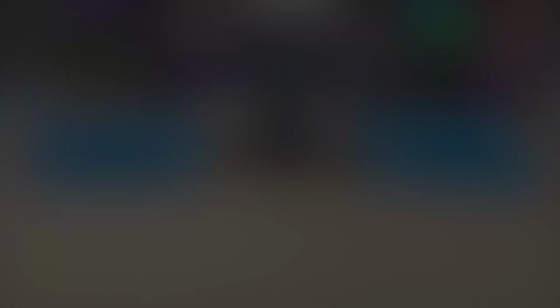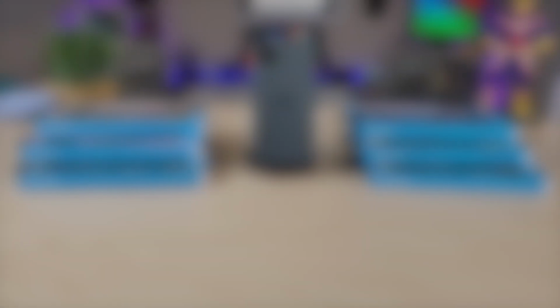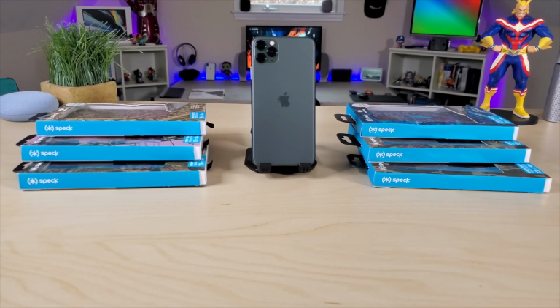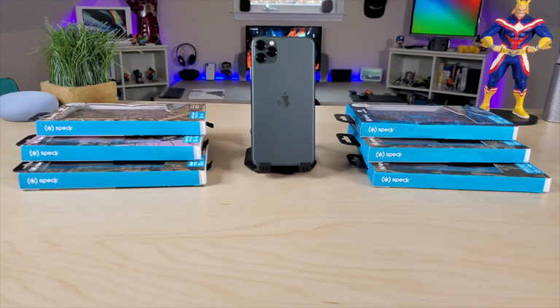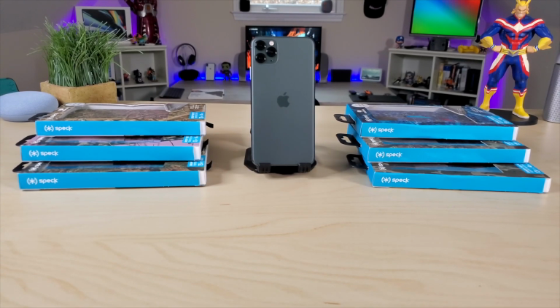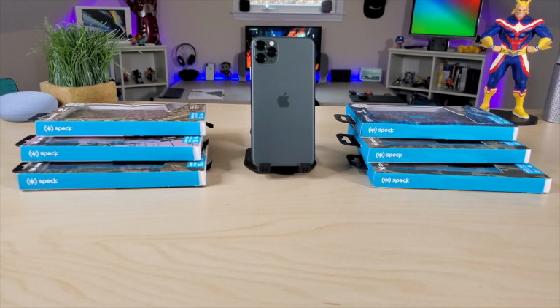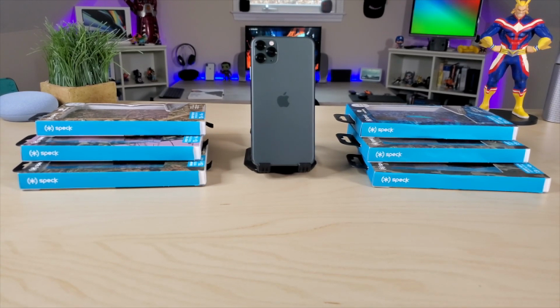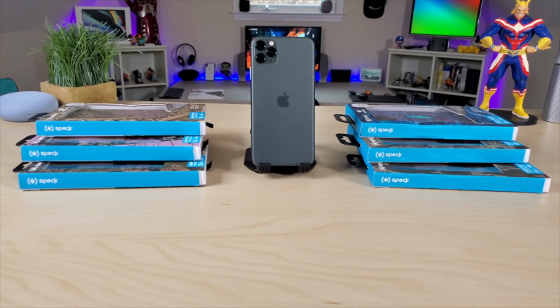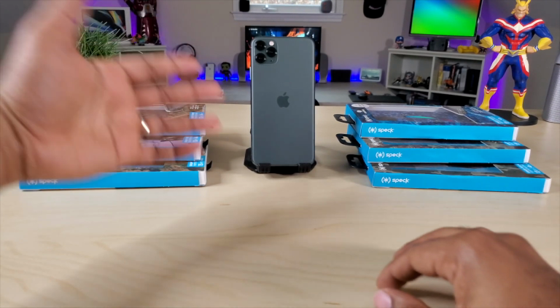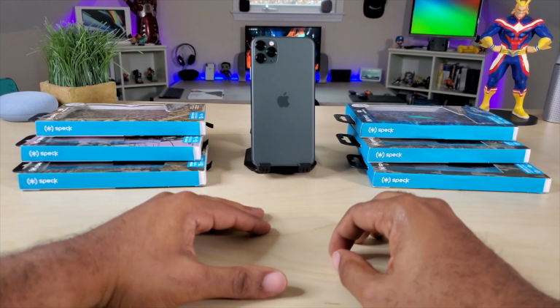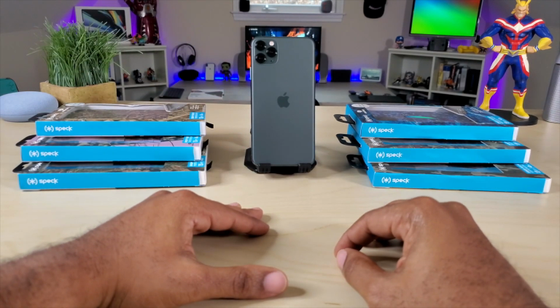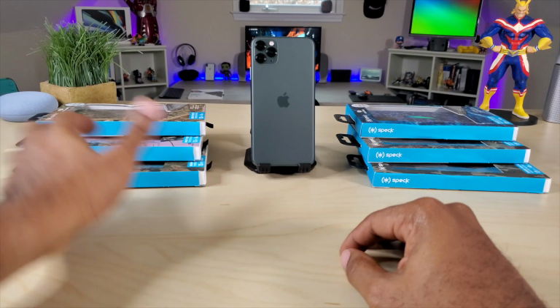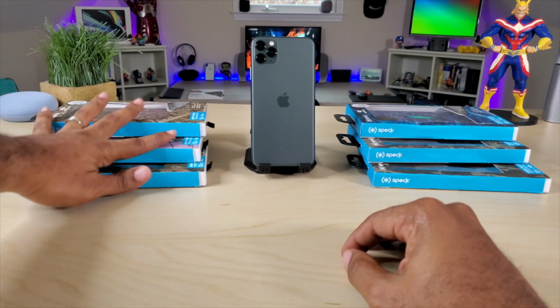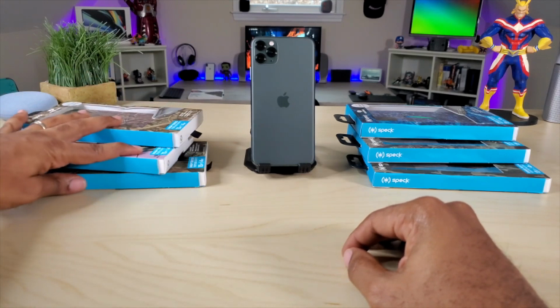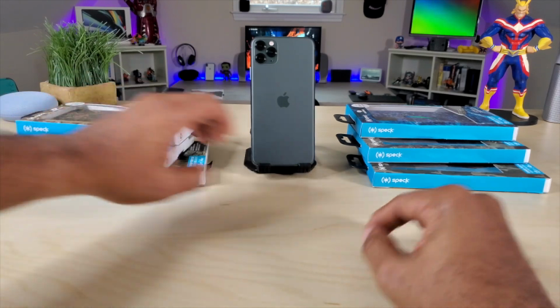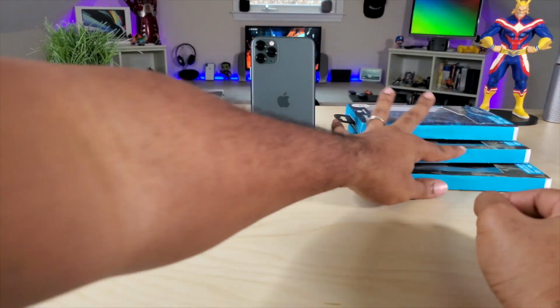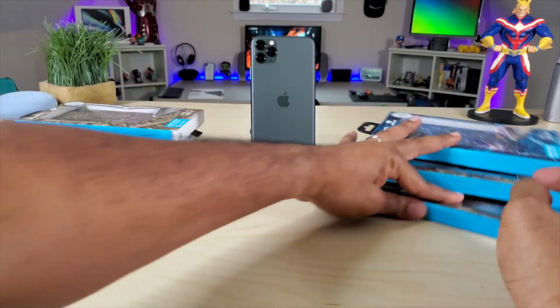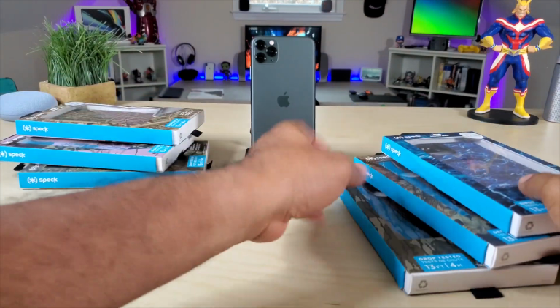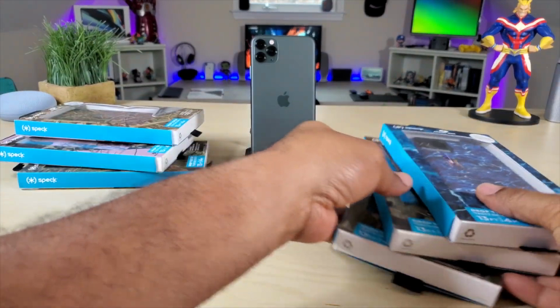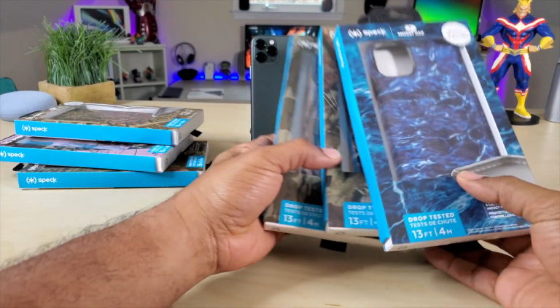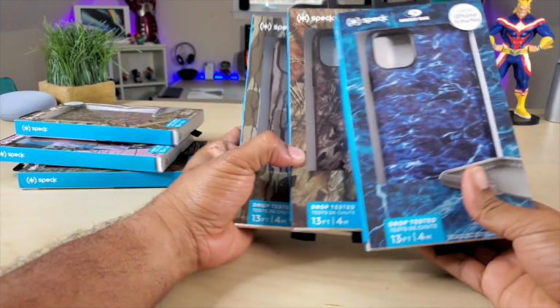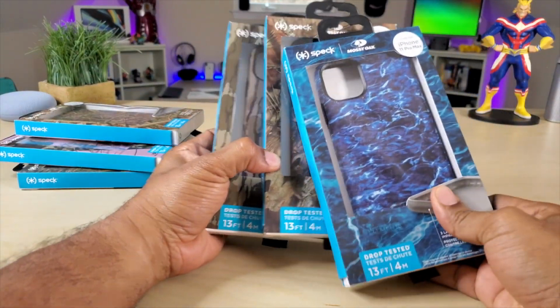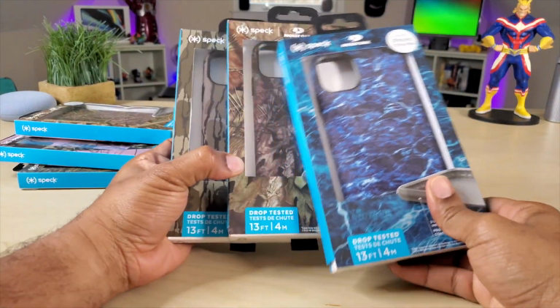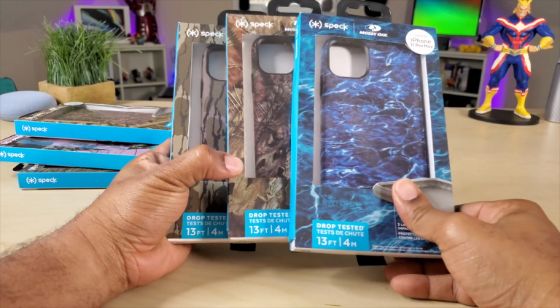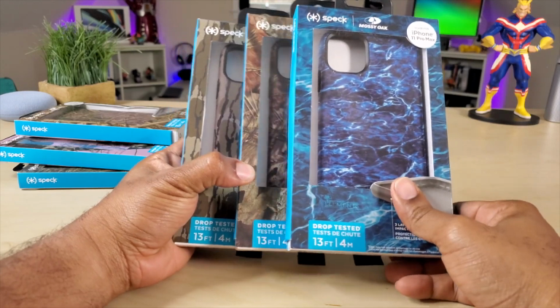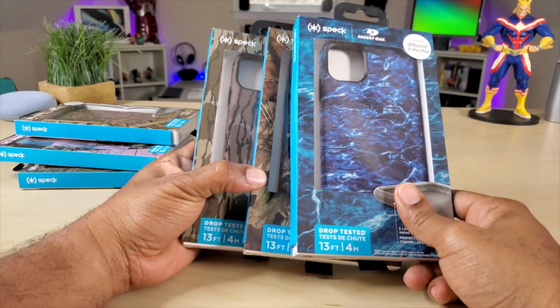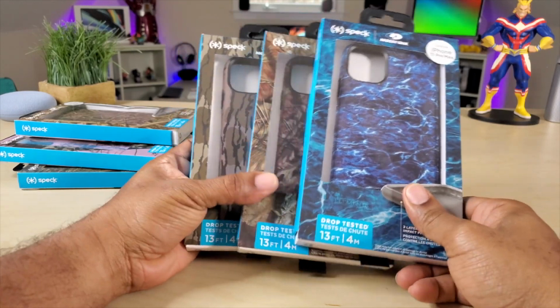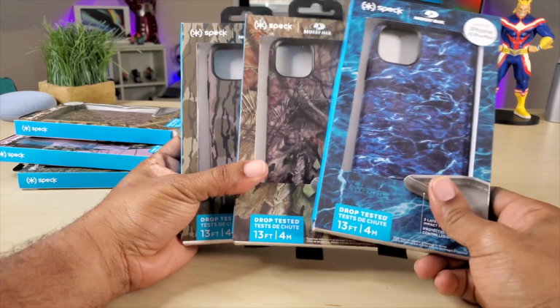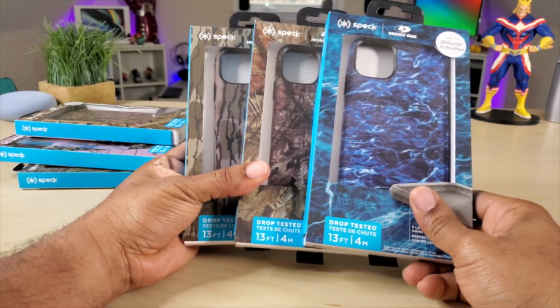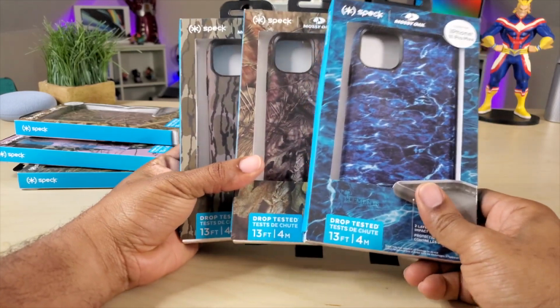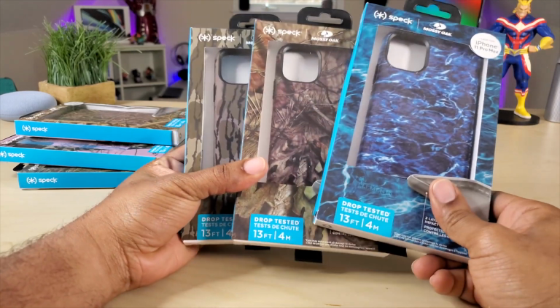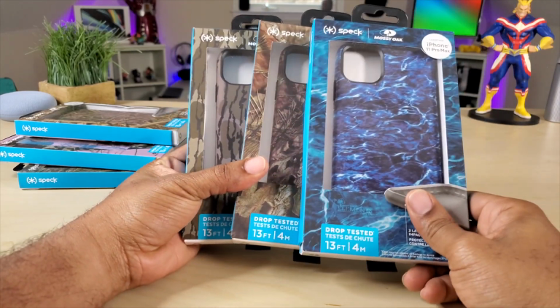What's up guys, Average Tech Guy here. Today we are back with more reviews for the iPhone 11 Pro Max, and this time we're gonna be looking at some cases I just got in from the company Speck. This is their brand new Mossy Oak line, so let's check these out.